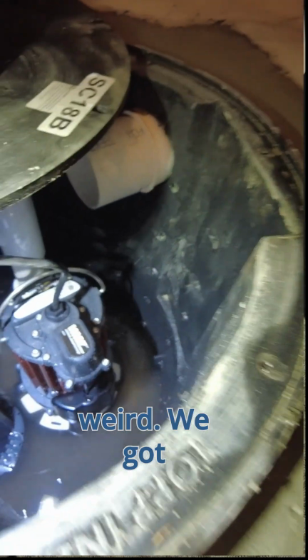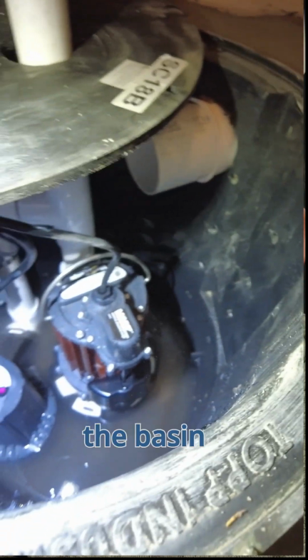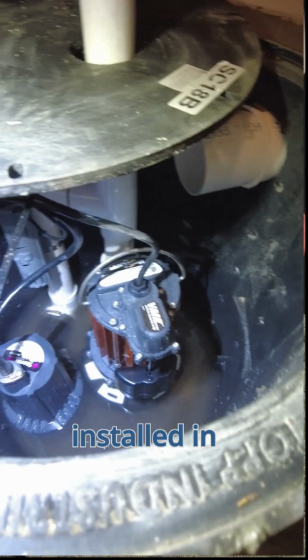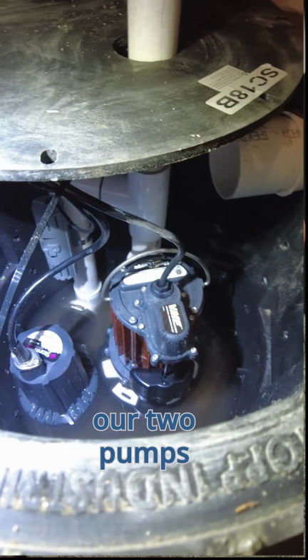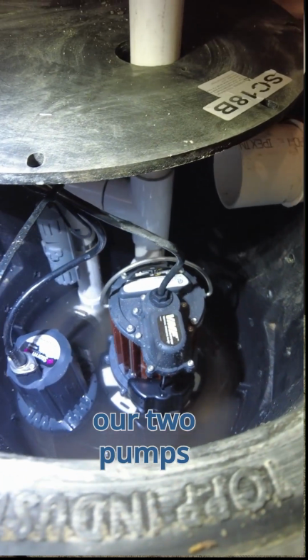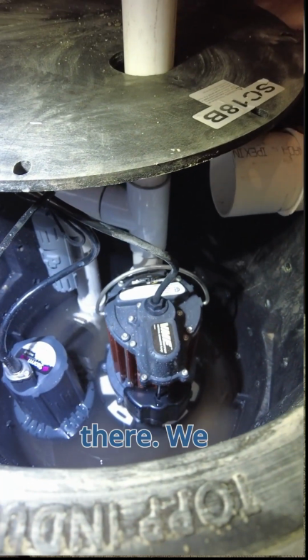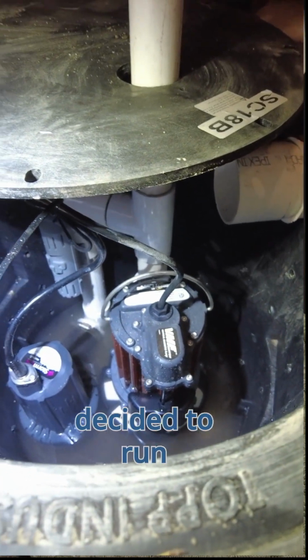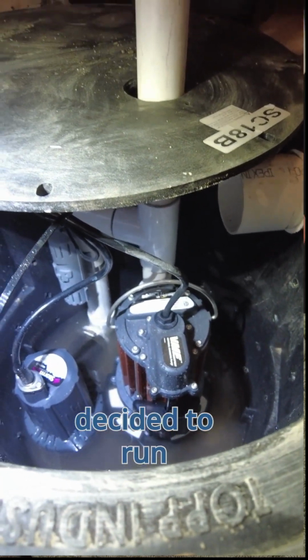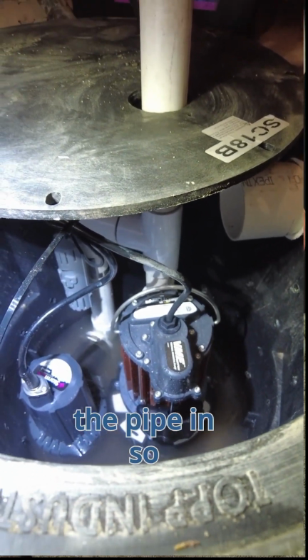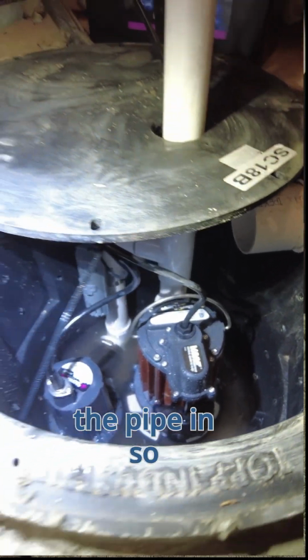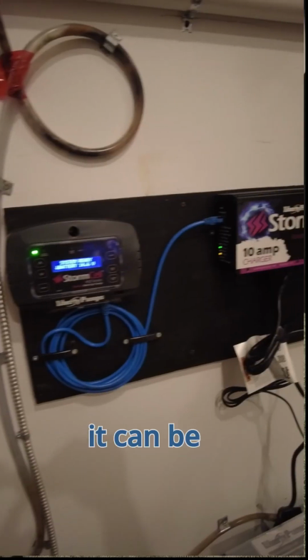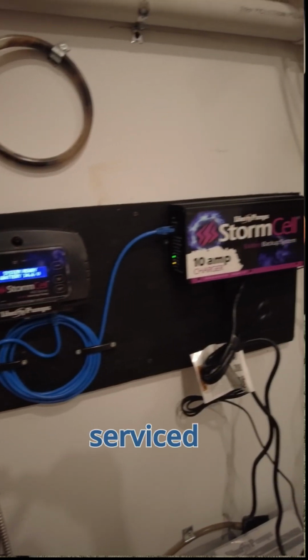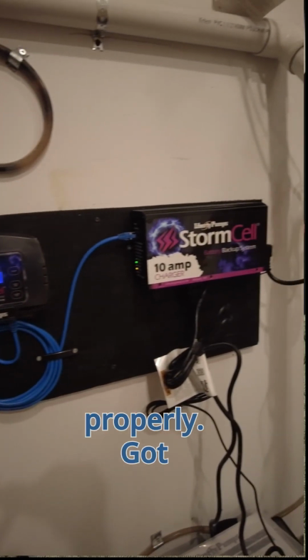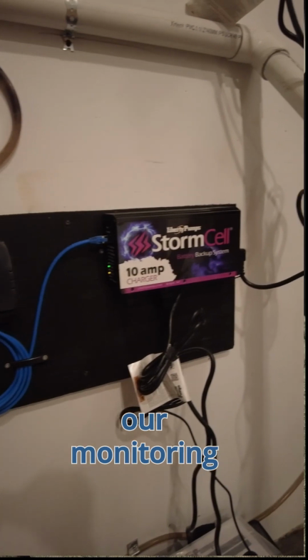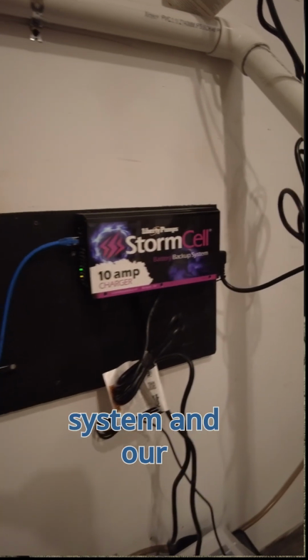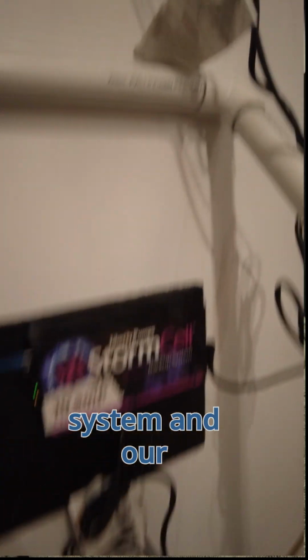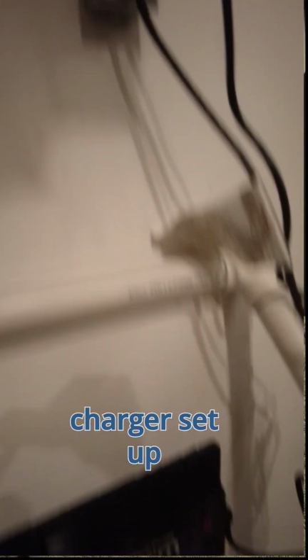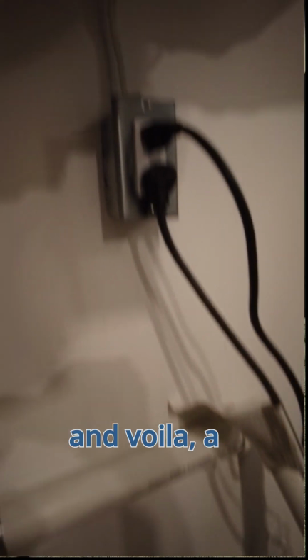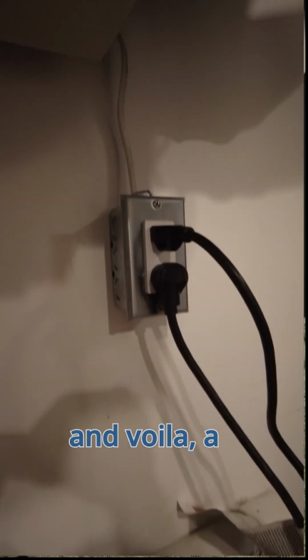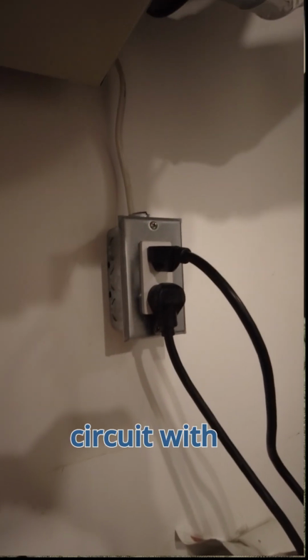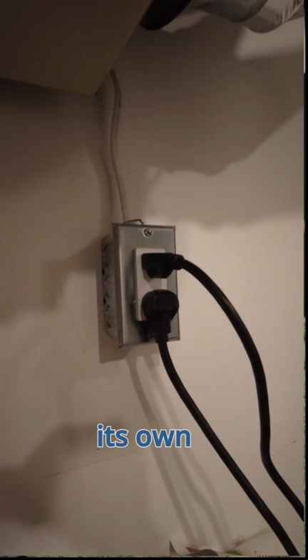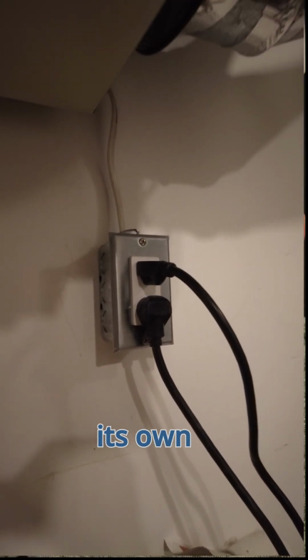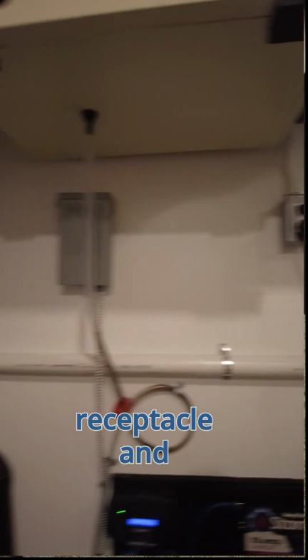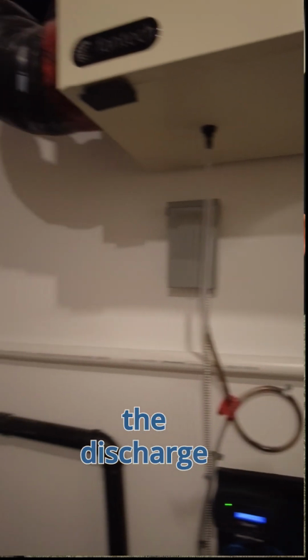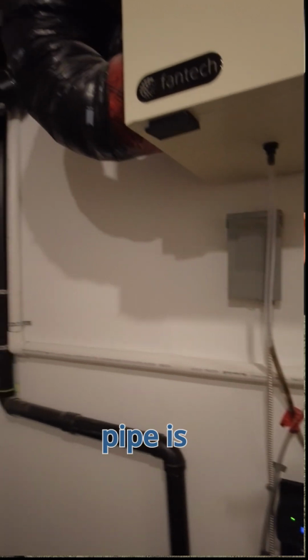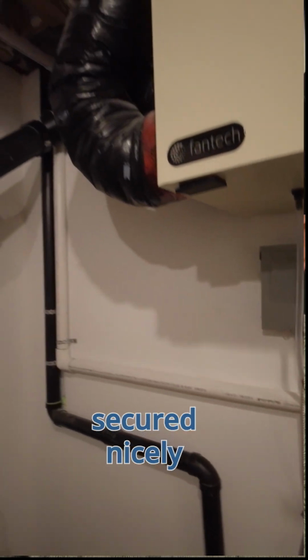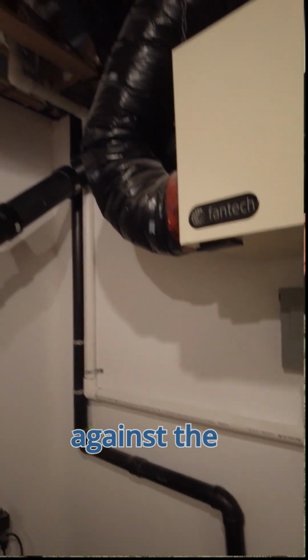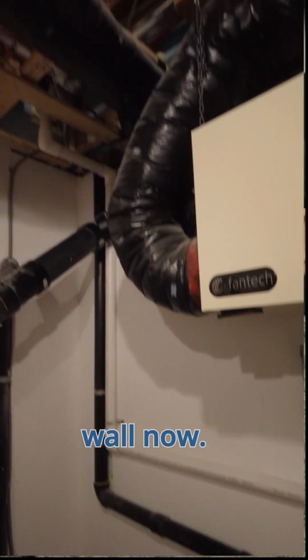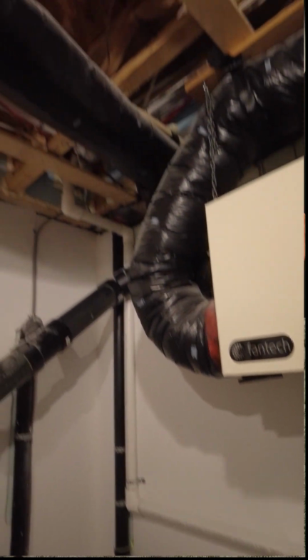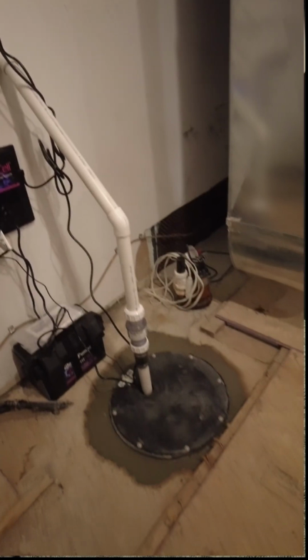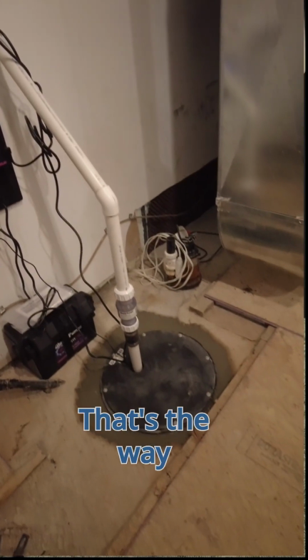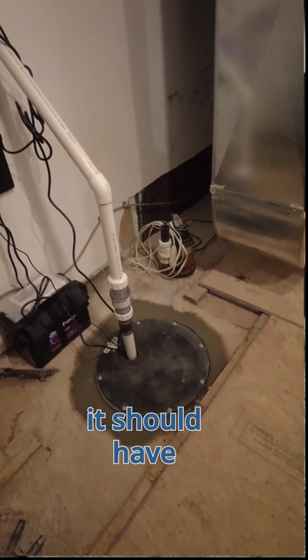When we got the basin installed with our two pumps, we ran the pipe in so it can be serviced properly. We've got our monitoring system and charger set up, a dedicated circuit with its own receptacle, and the discharge pipe is secured nicely against the wall now.